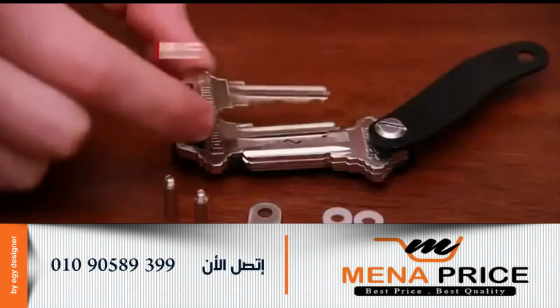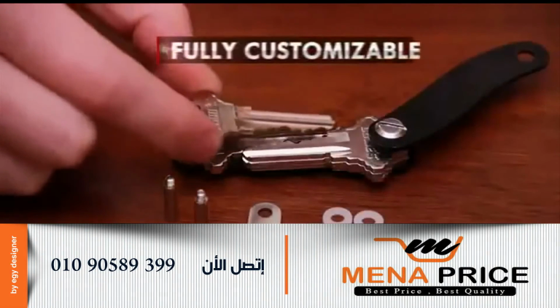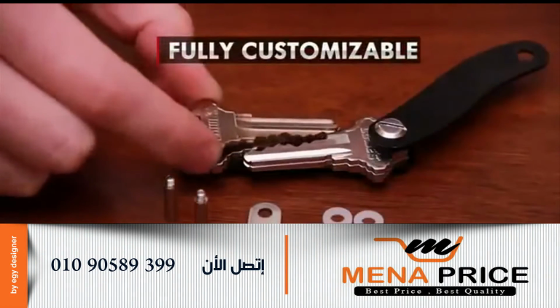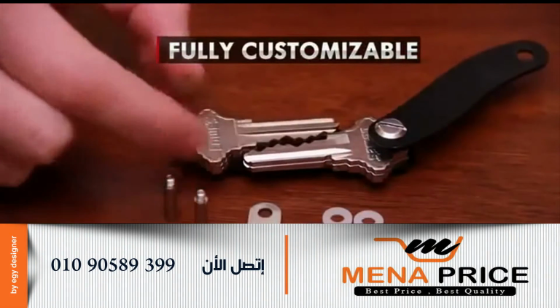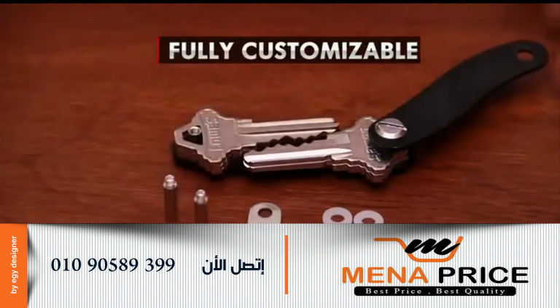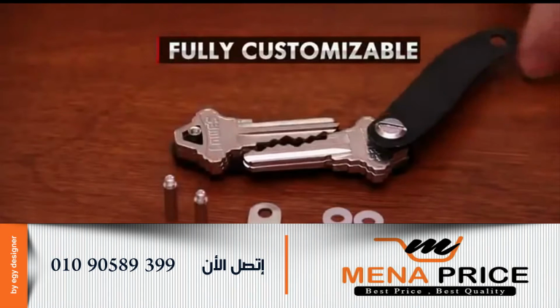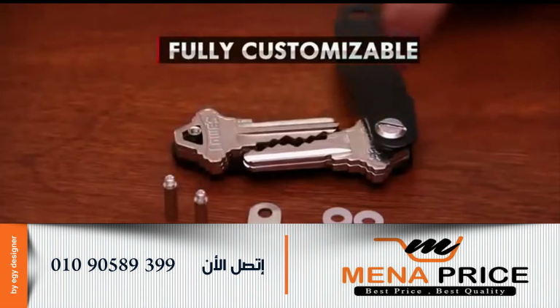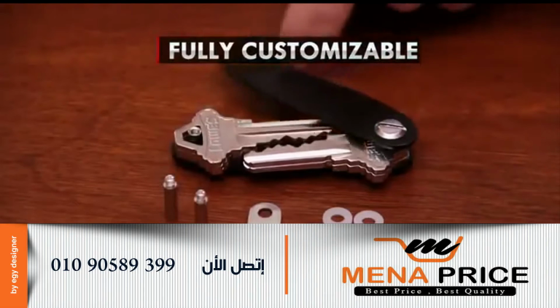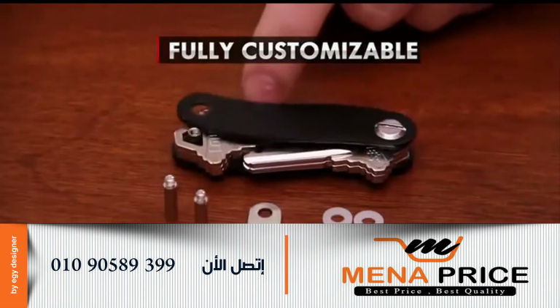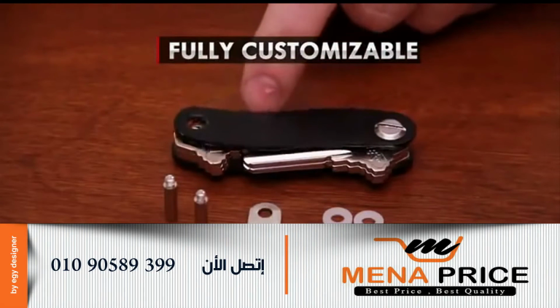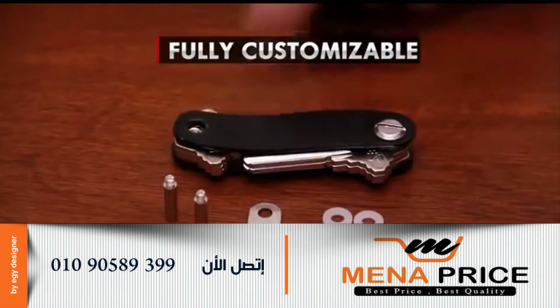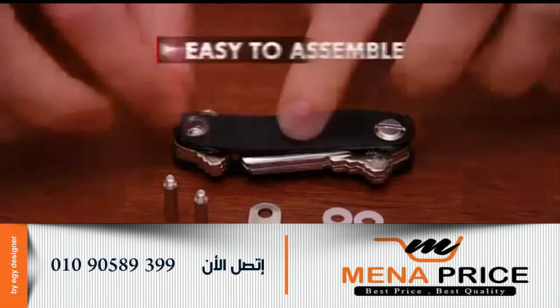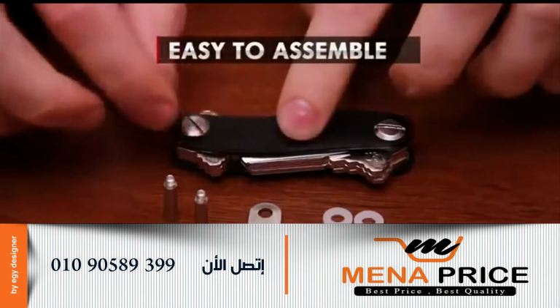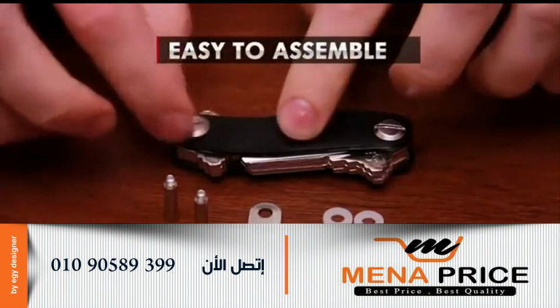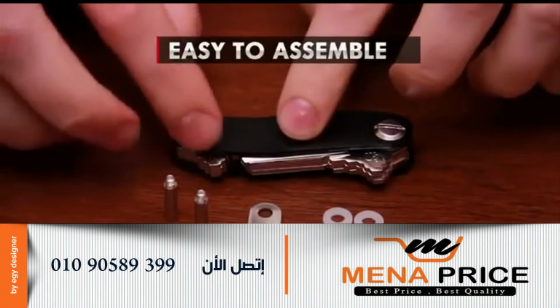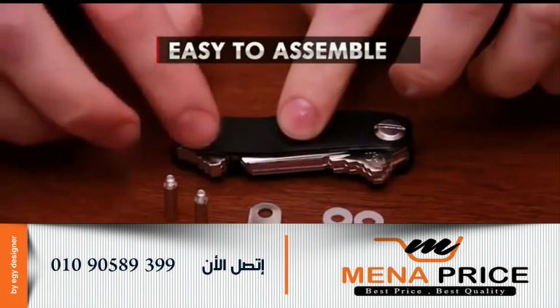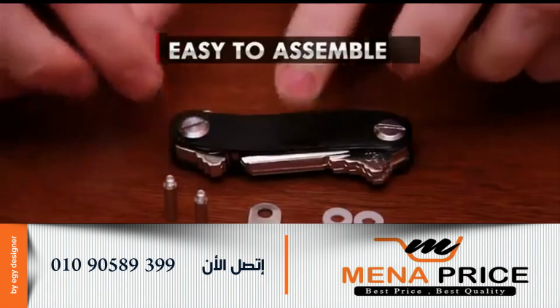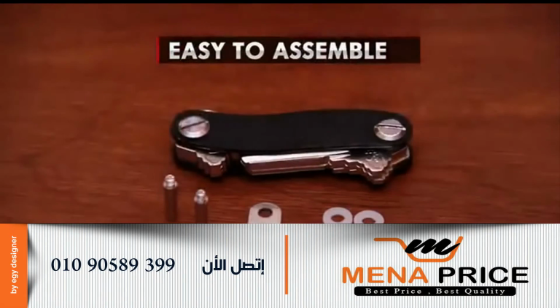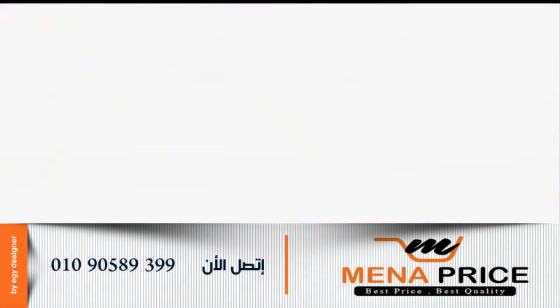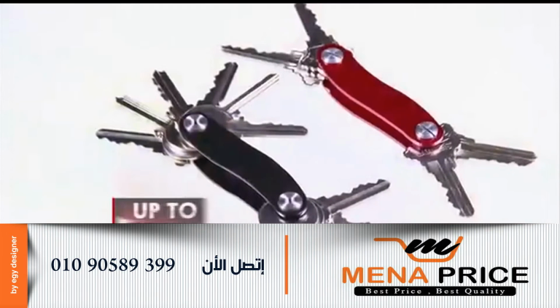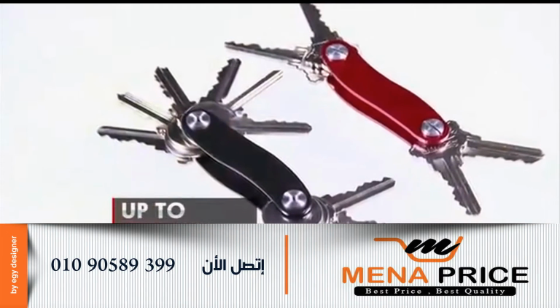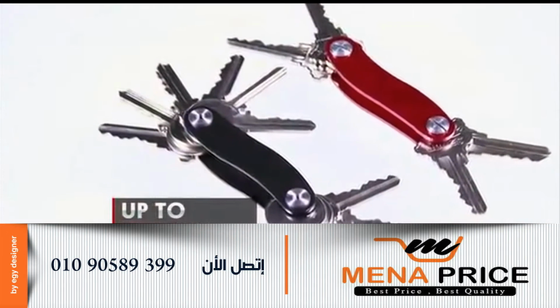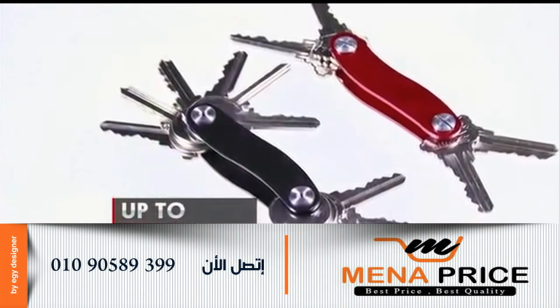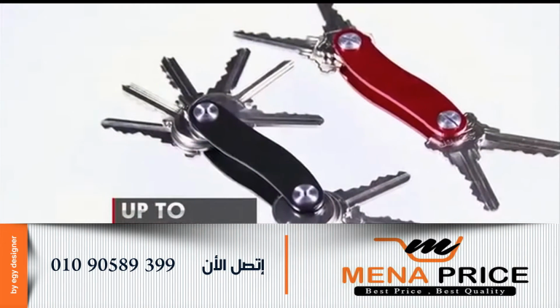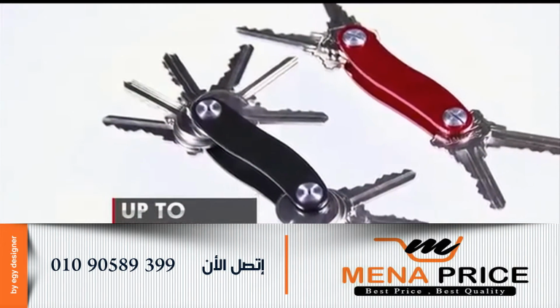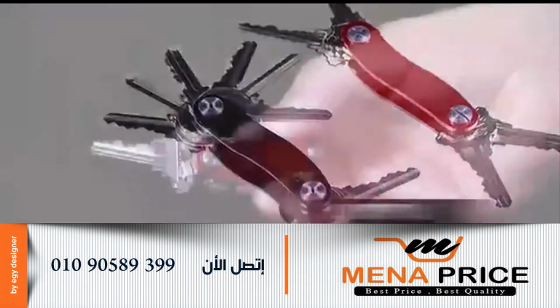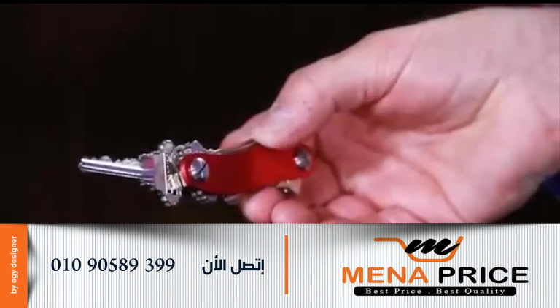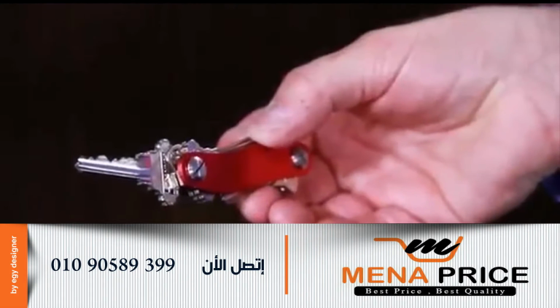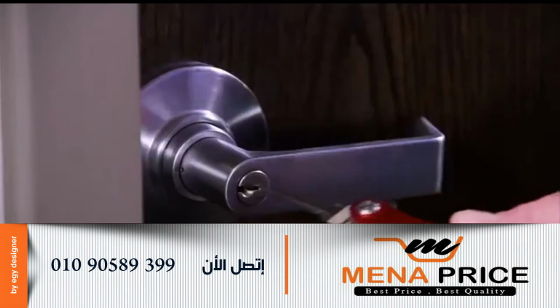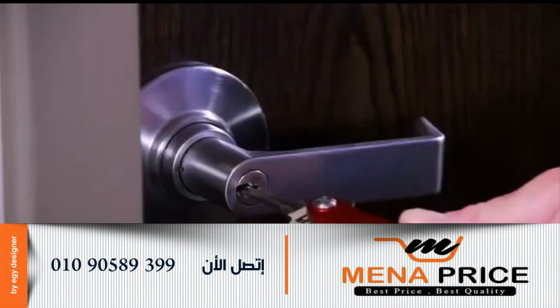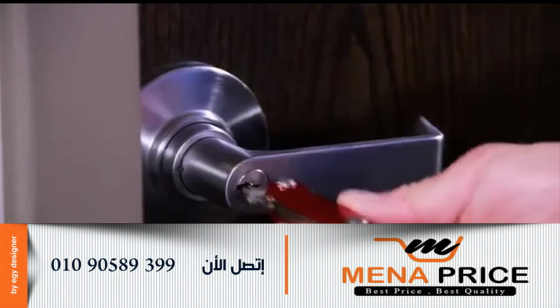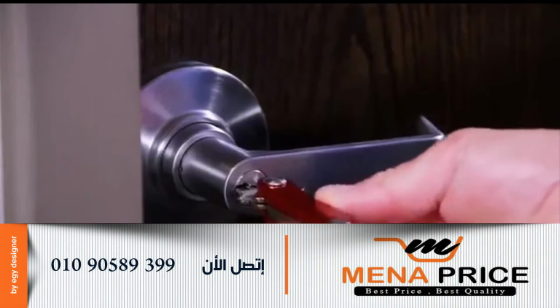Place your keys on a sturdy metal base. CleverKey is fully customizable and with a few turns of the screw you're ready to go. Now organize up to 12 keys with ease. Finding the right key is easy for home or office.